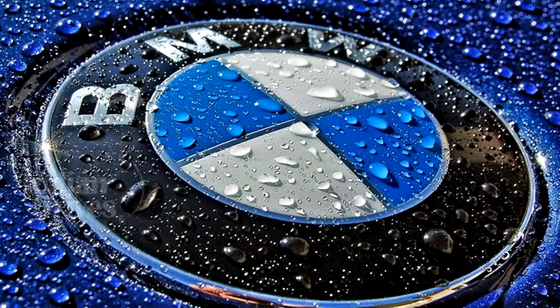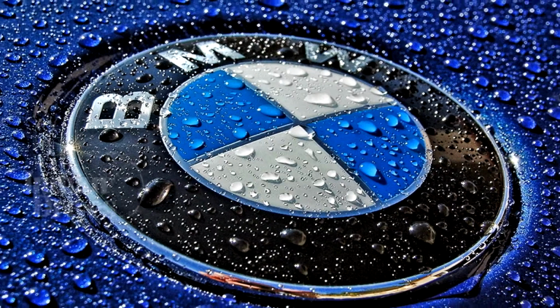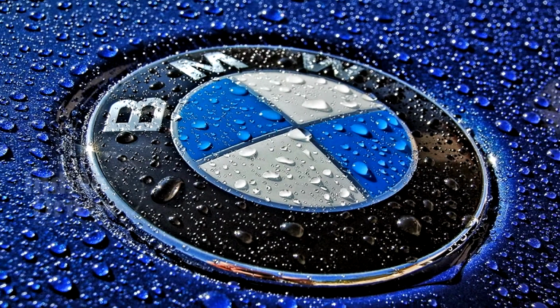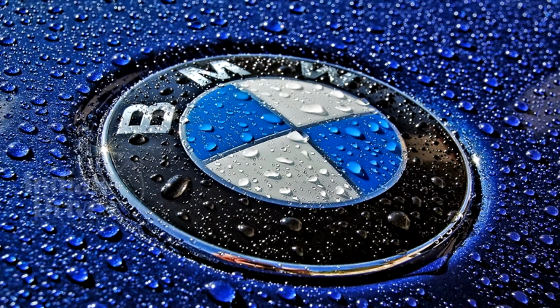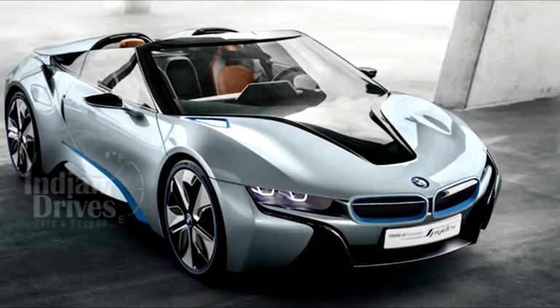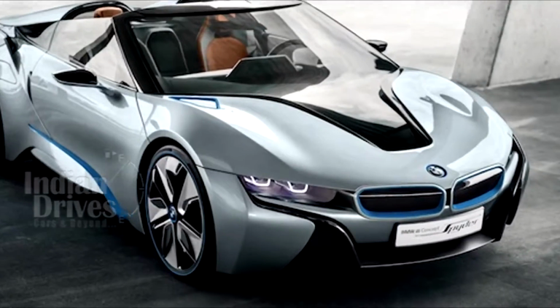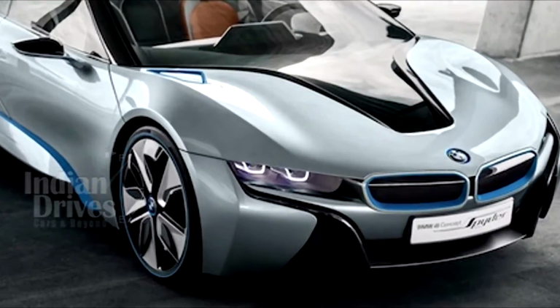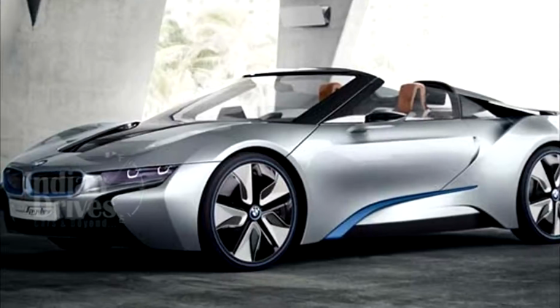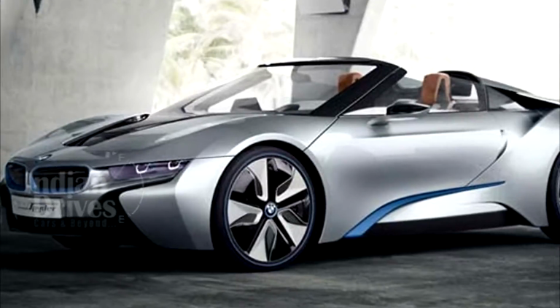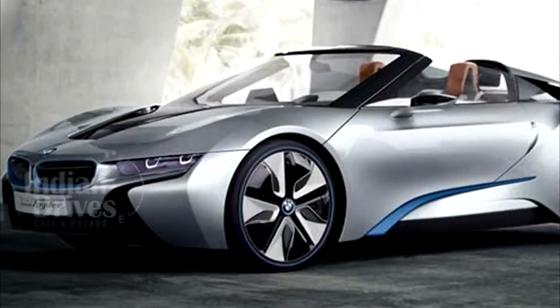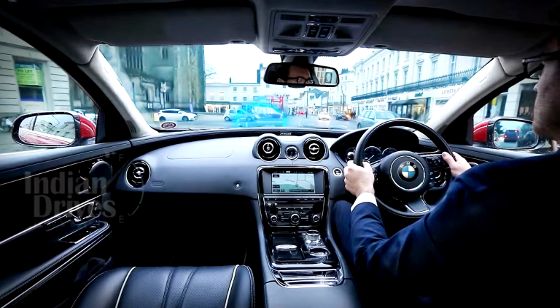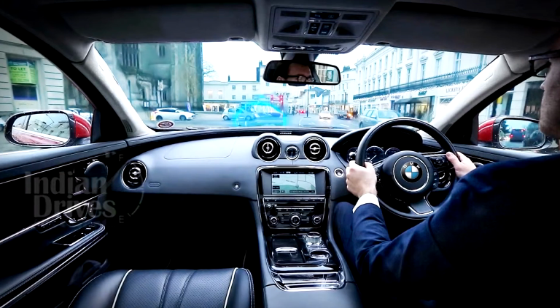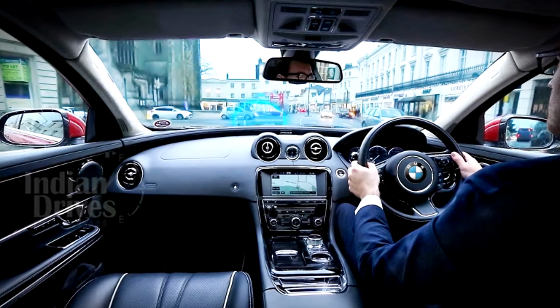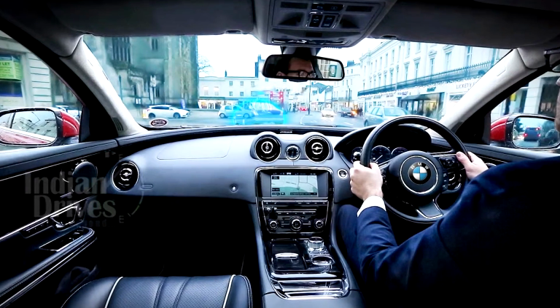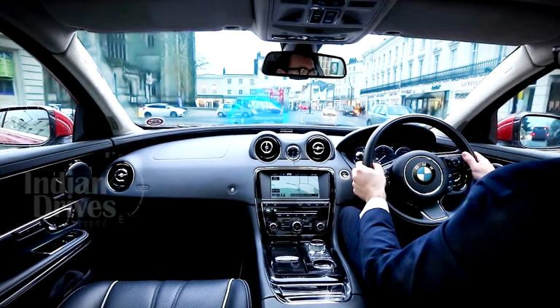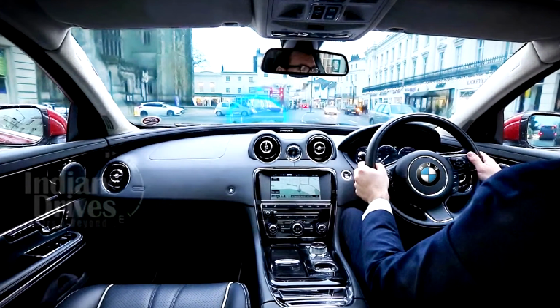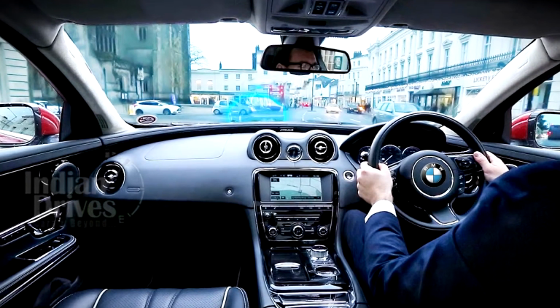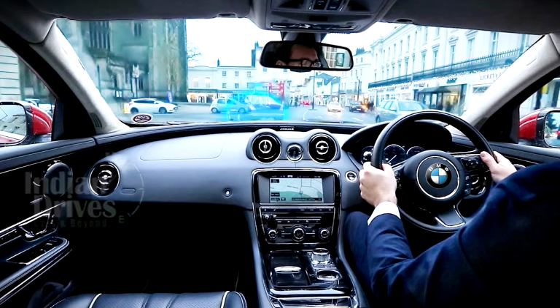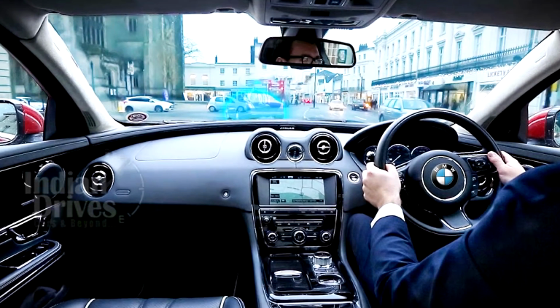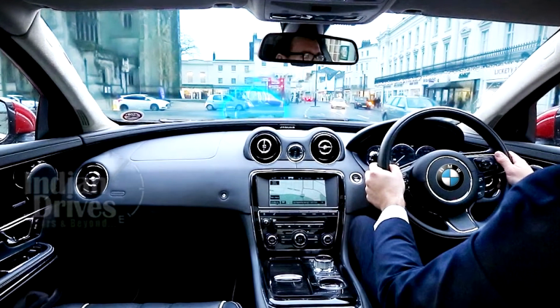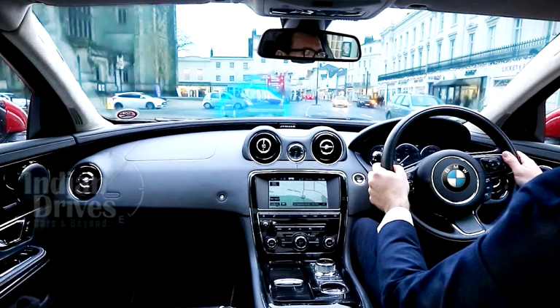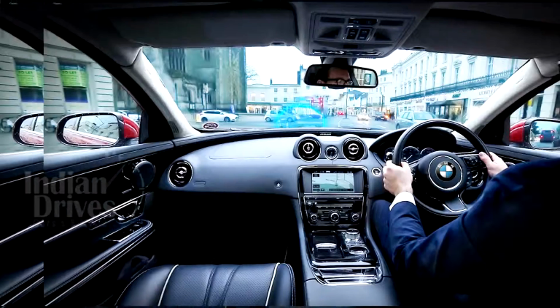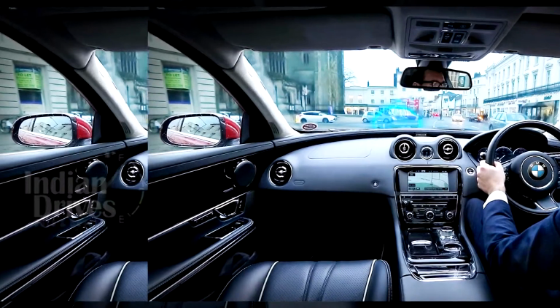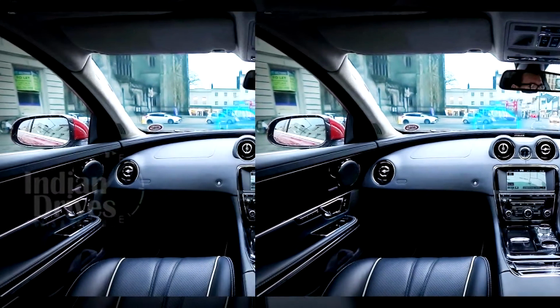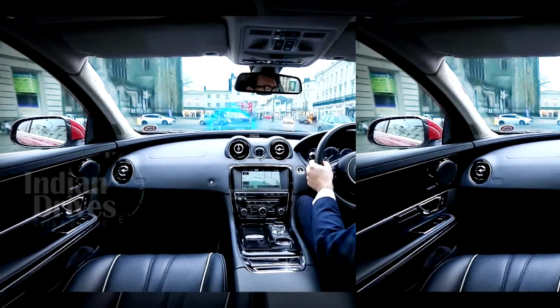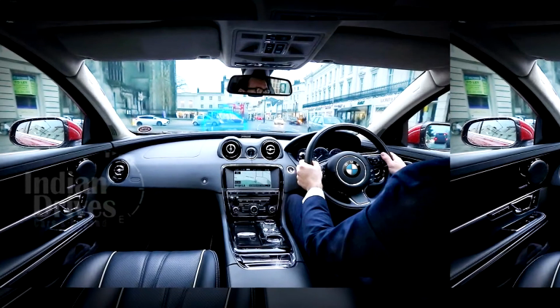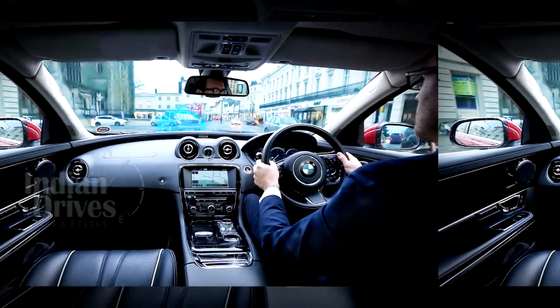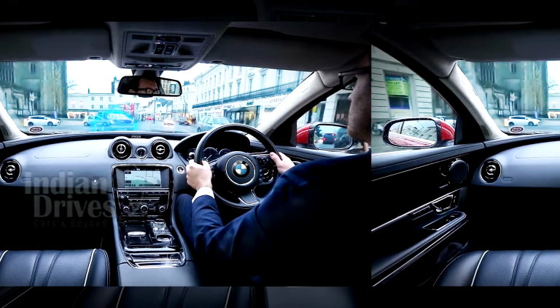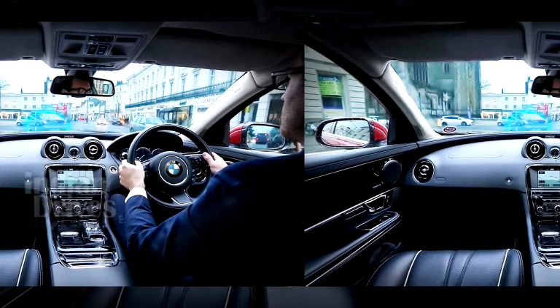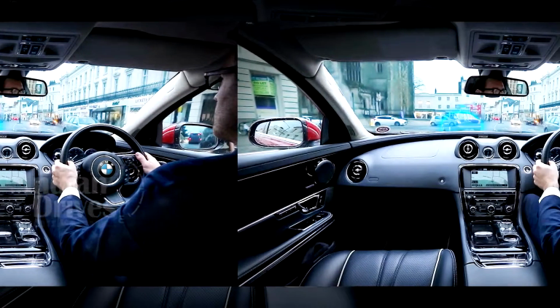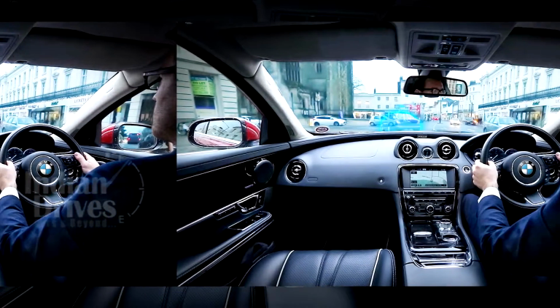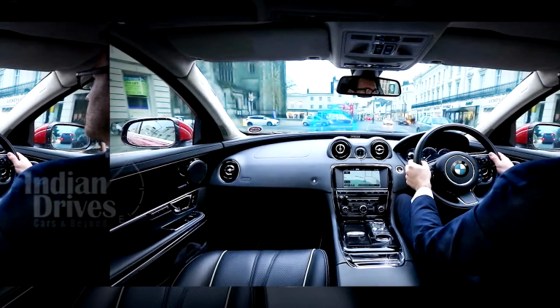BMW has released a photo of its i8 Spyder concept. It shows the presence of a large windscreen color display facing the driver. BMW may use its gesture control feature to control the display.